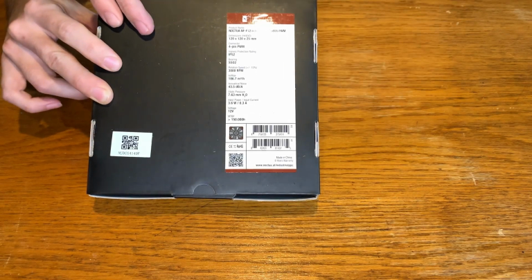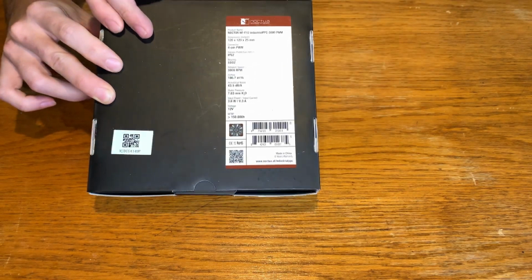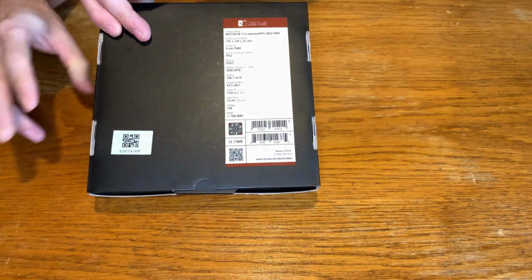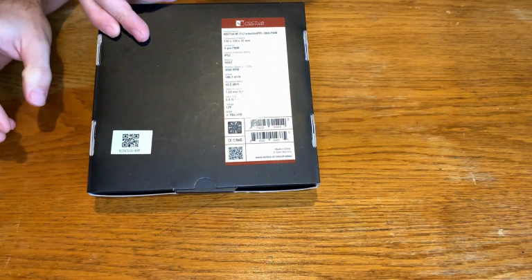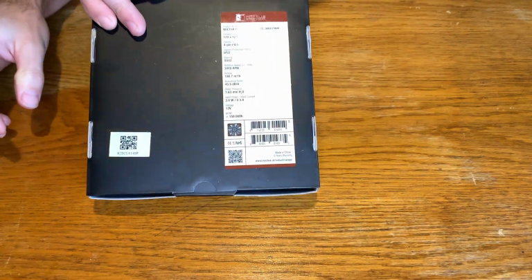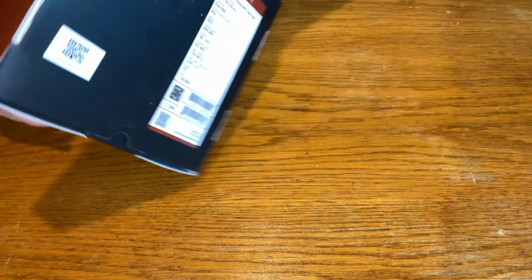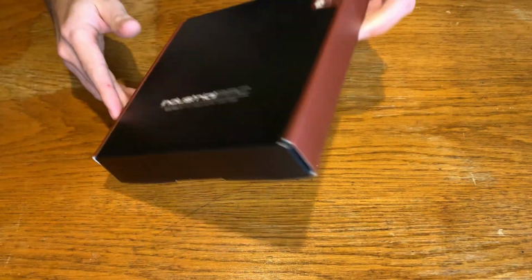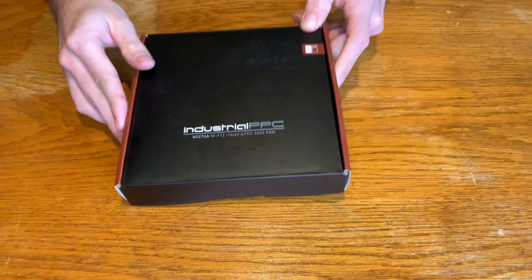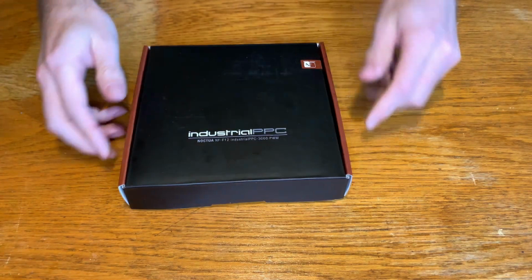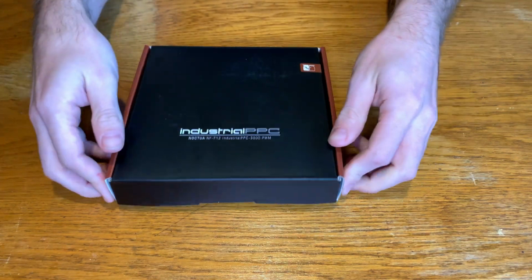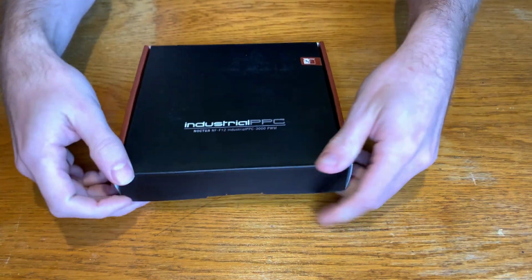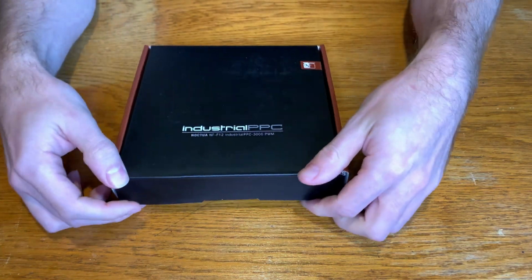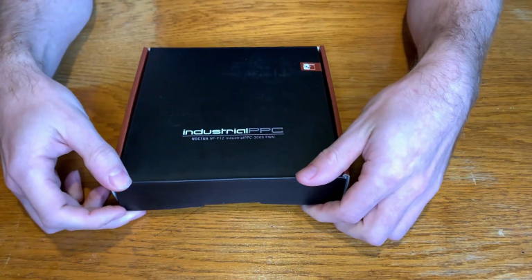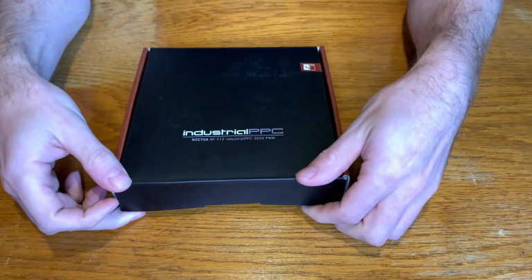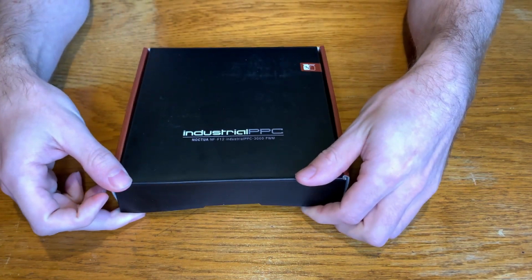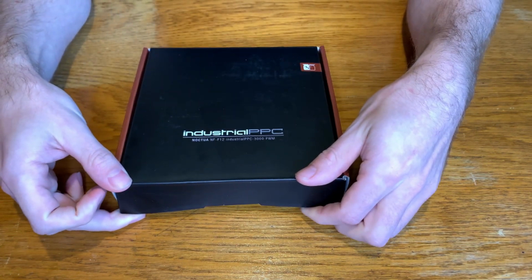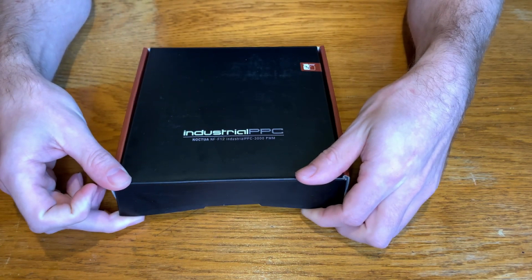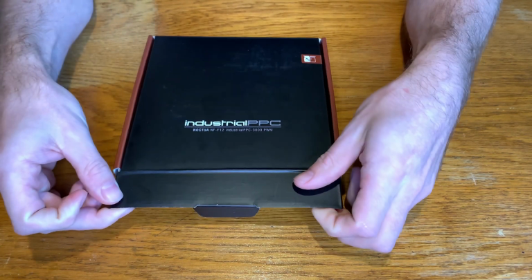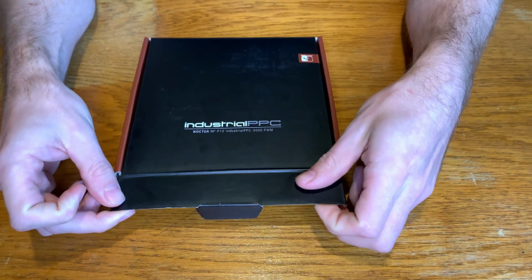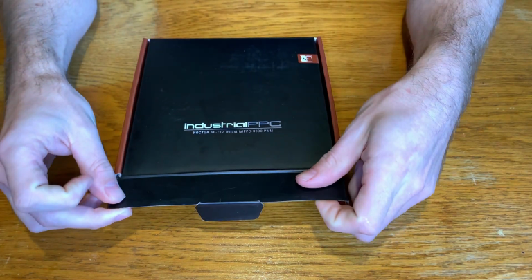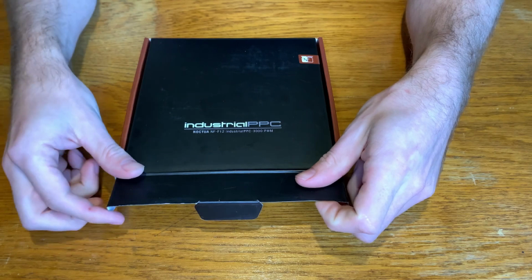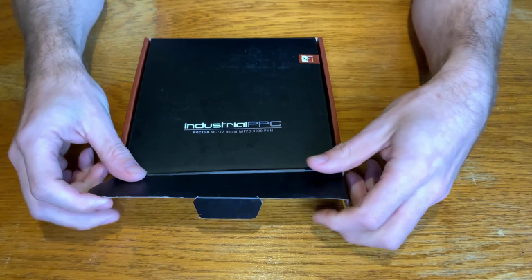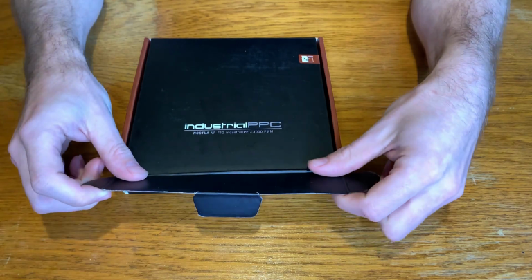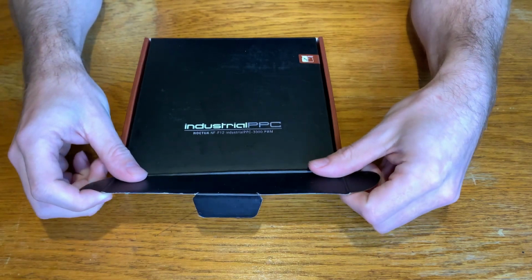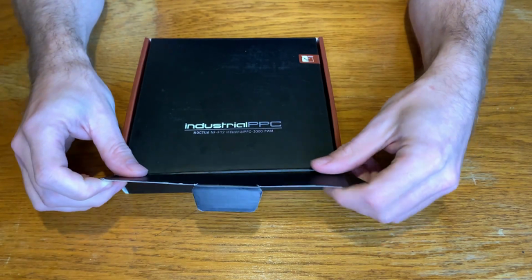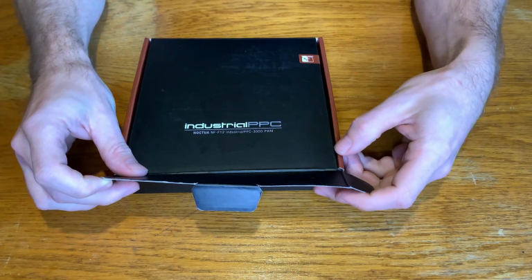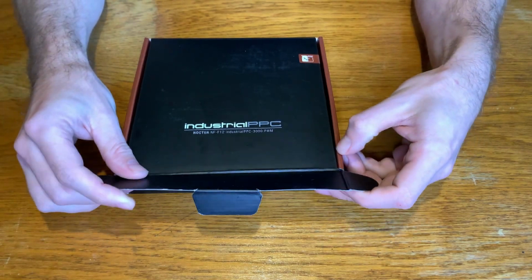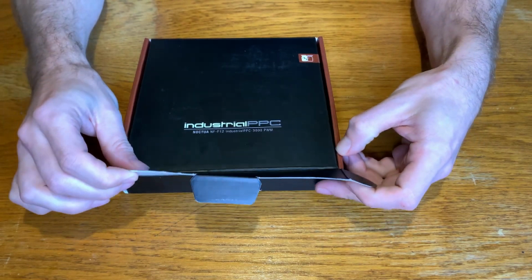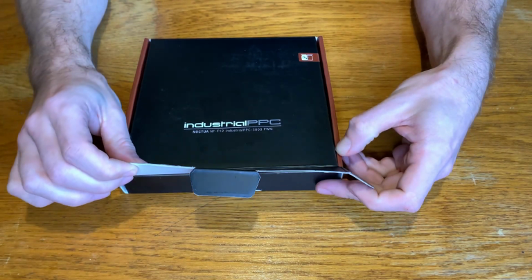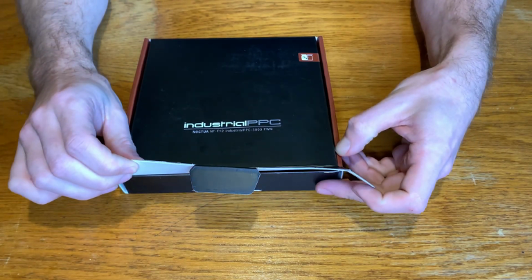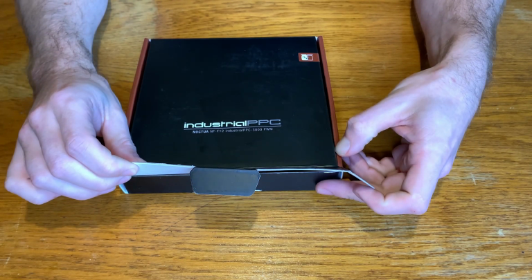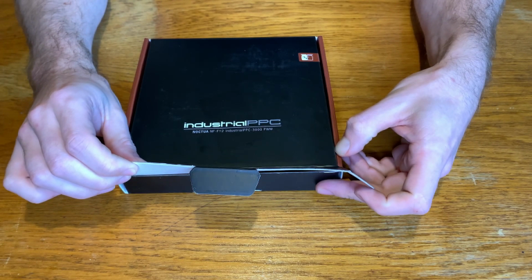So now let's go and open the box. What I like about Noctua is the boxing — sometimes it looks a bit unnecessary but it is pretty solid.